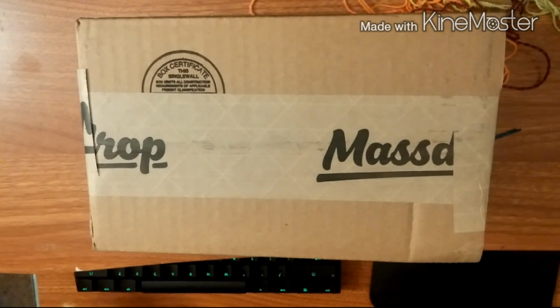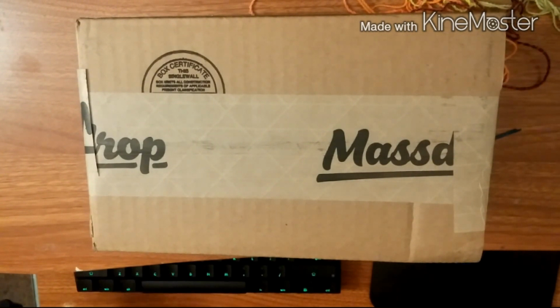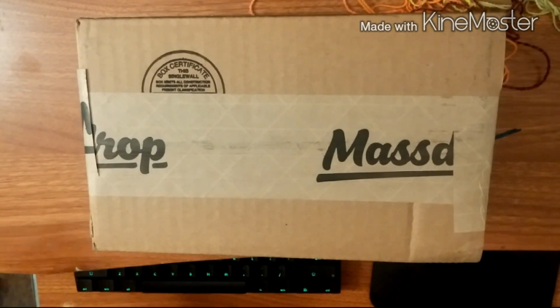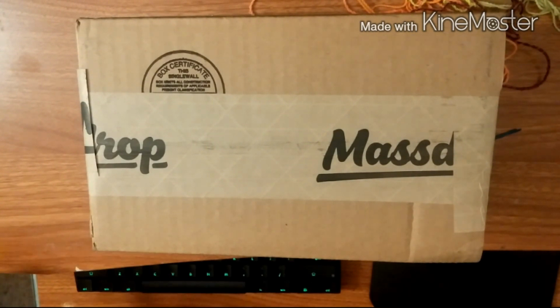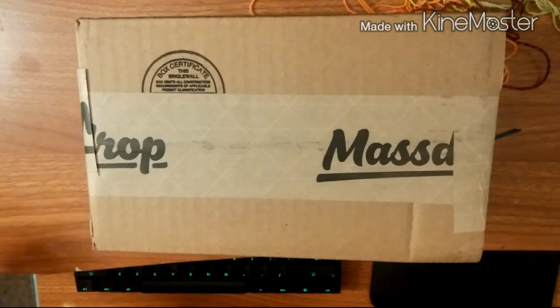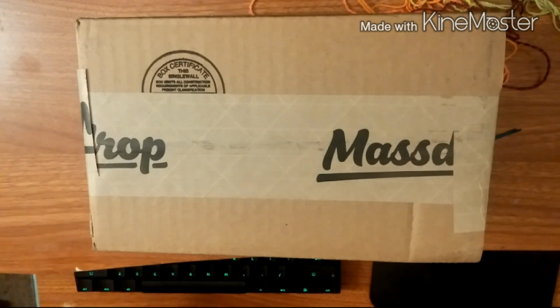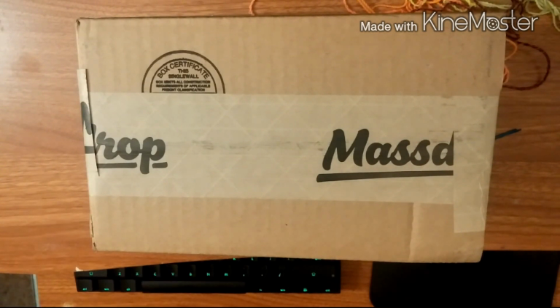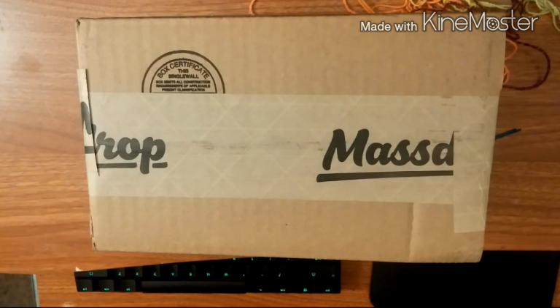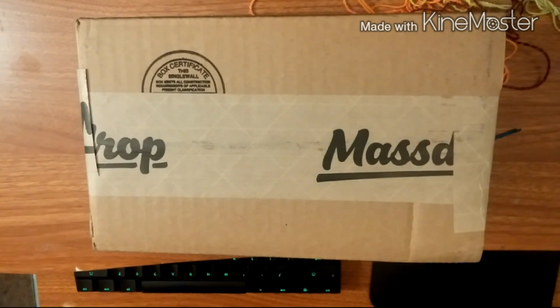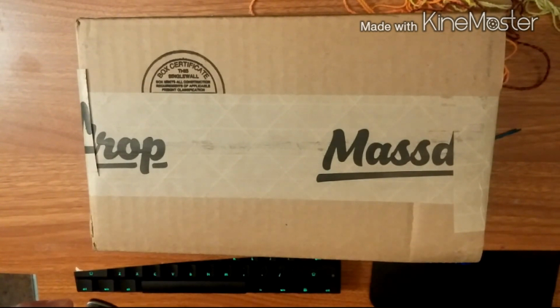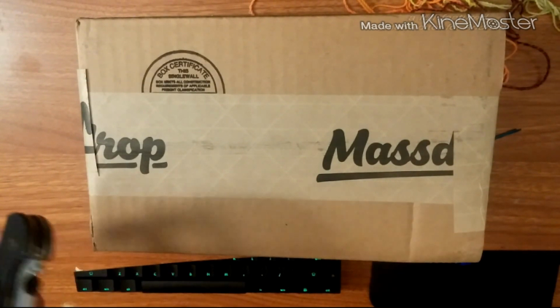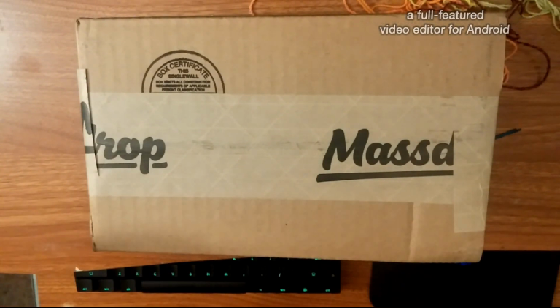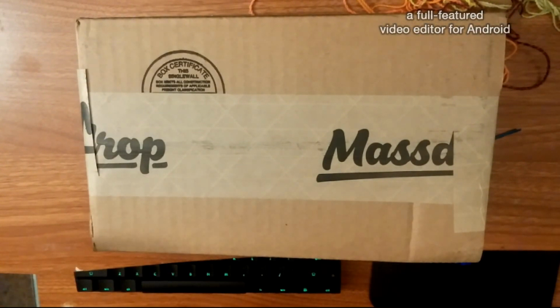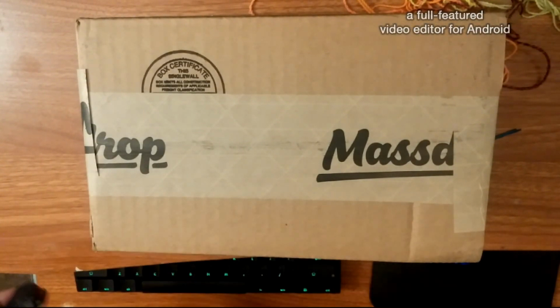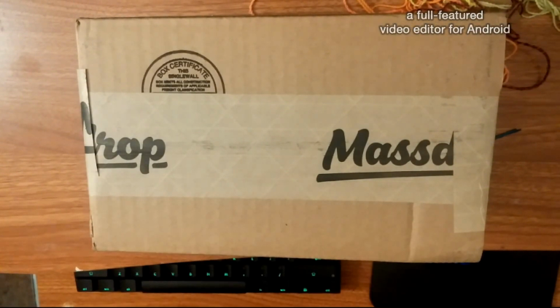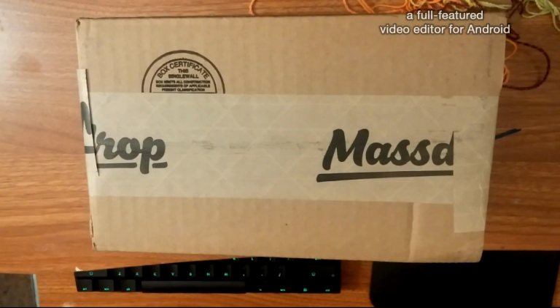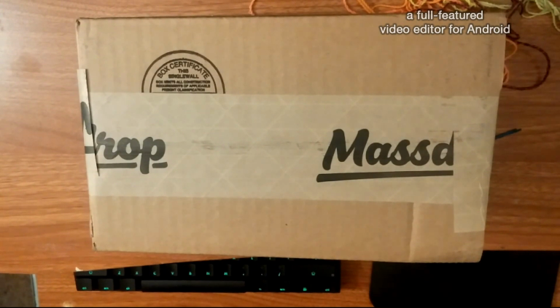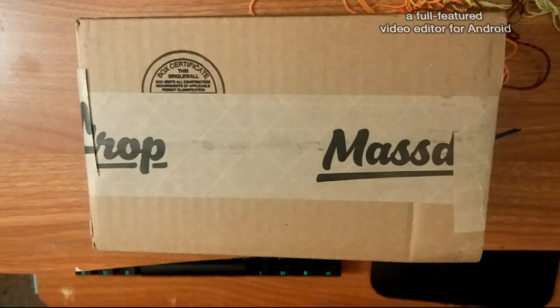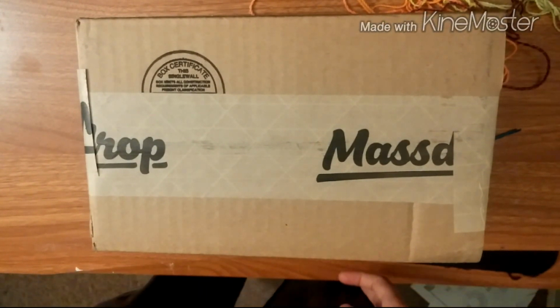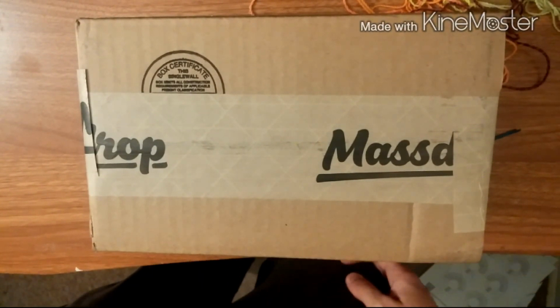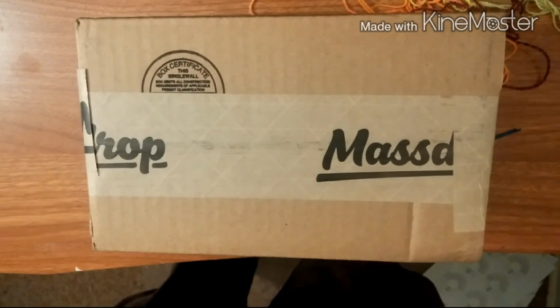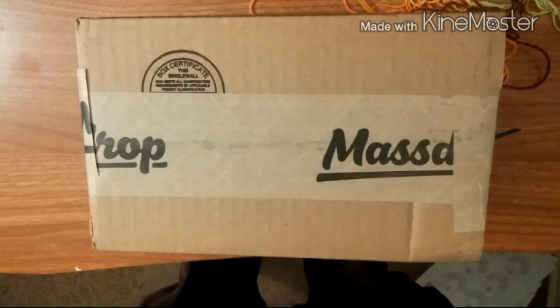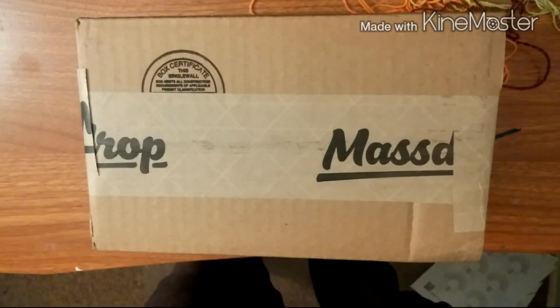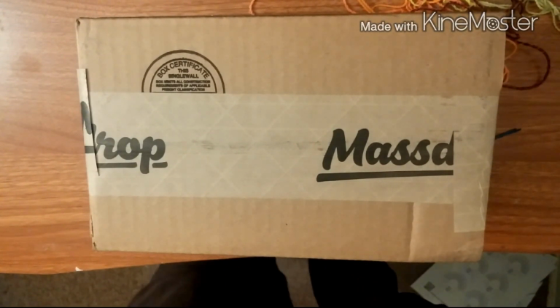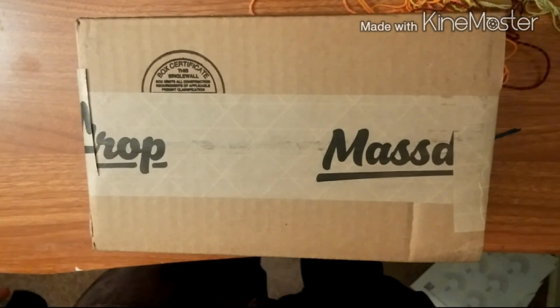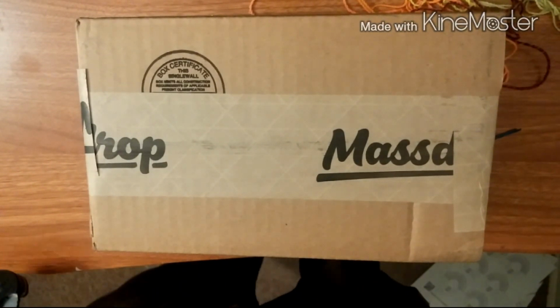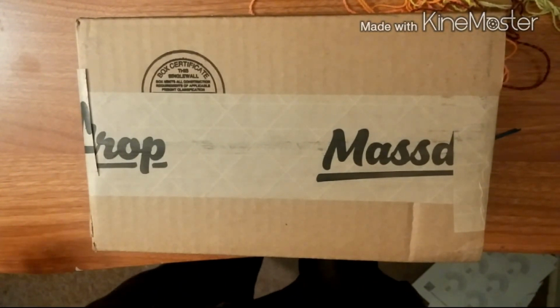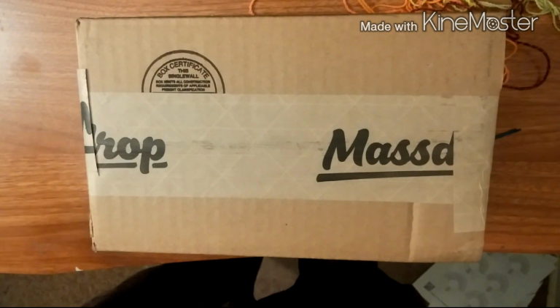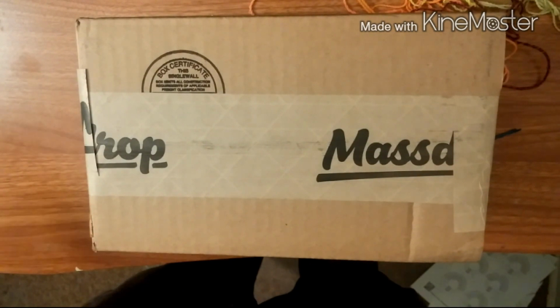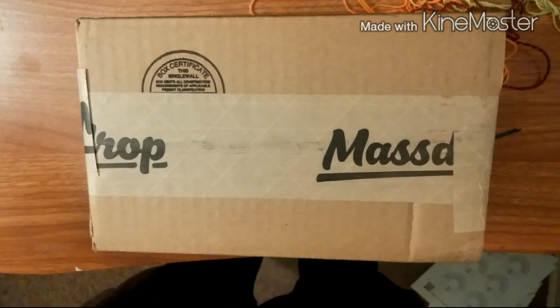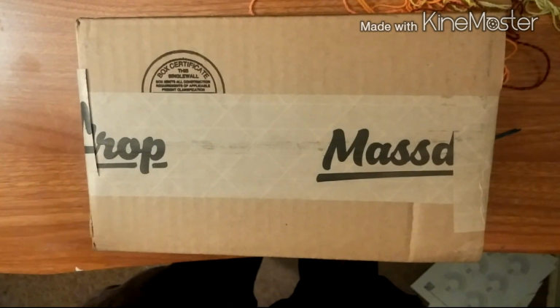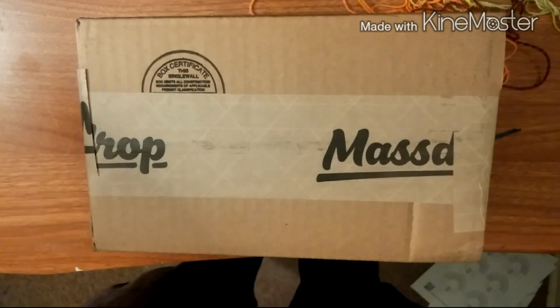It finally came in. There were some problems with the anno company, I guess, from OneDrop. But I'm going to do an opening here, so here we go.